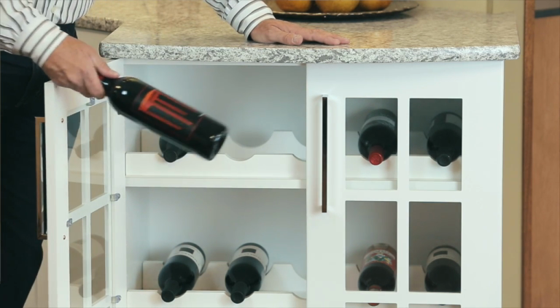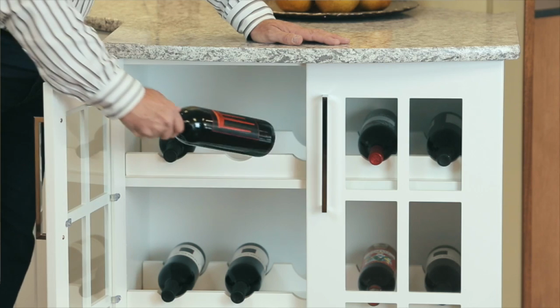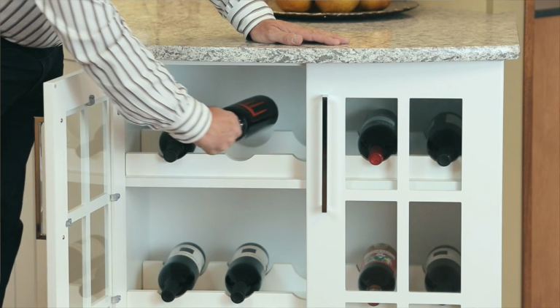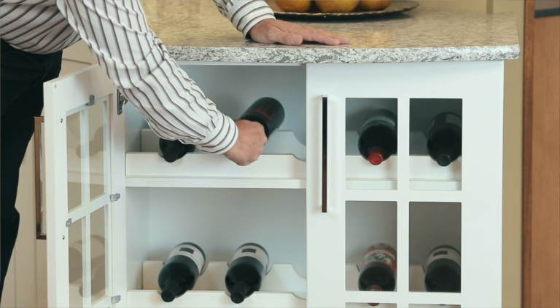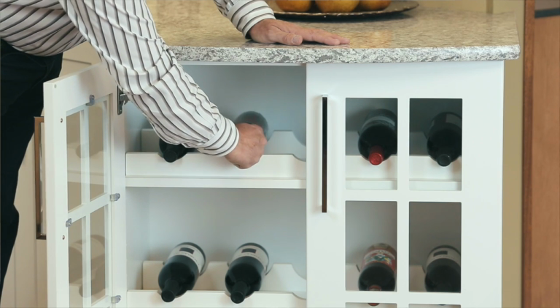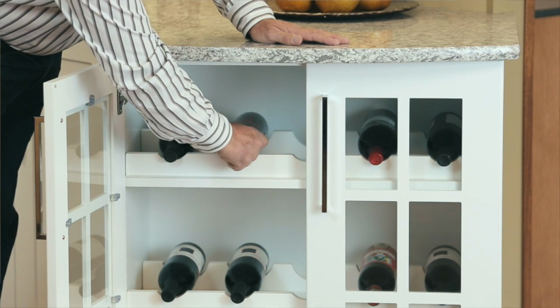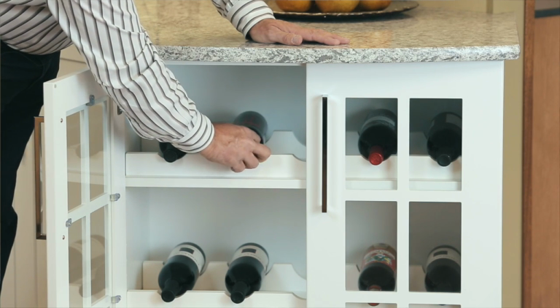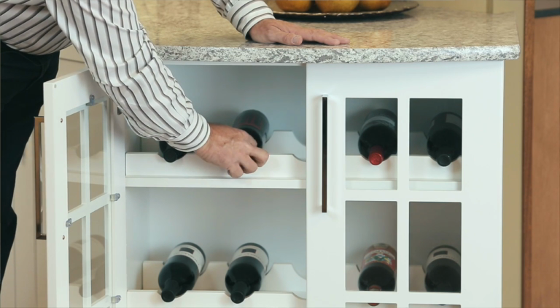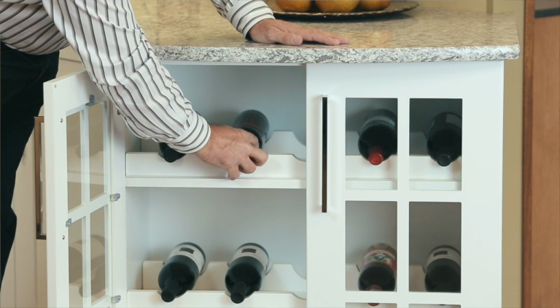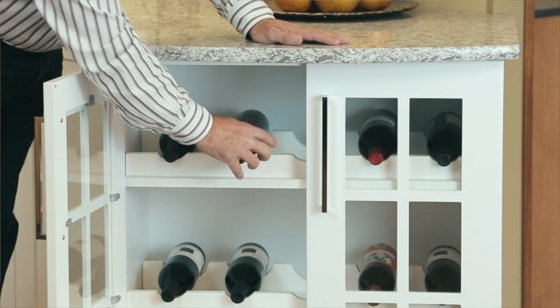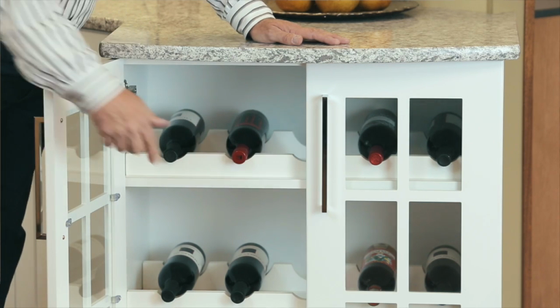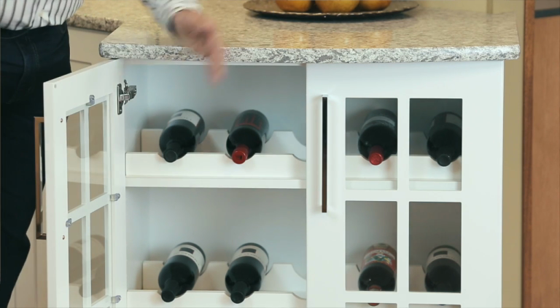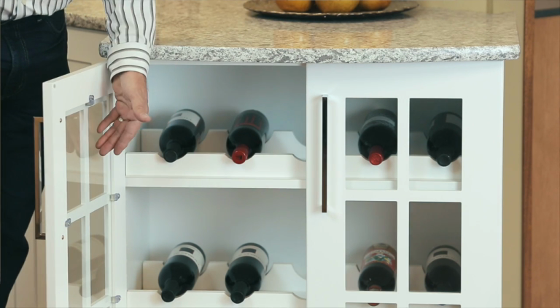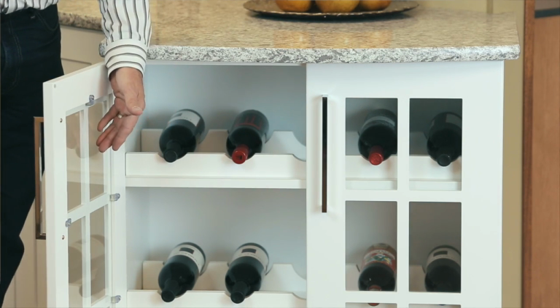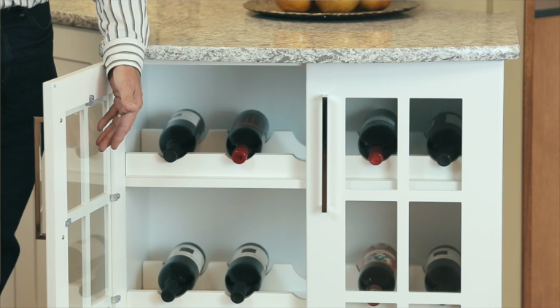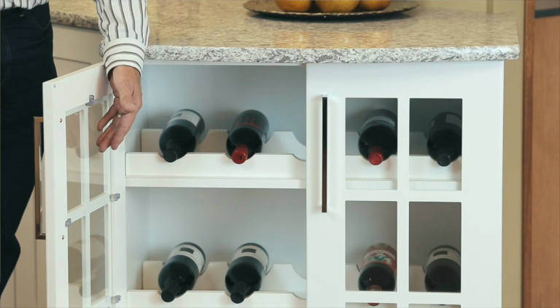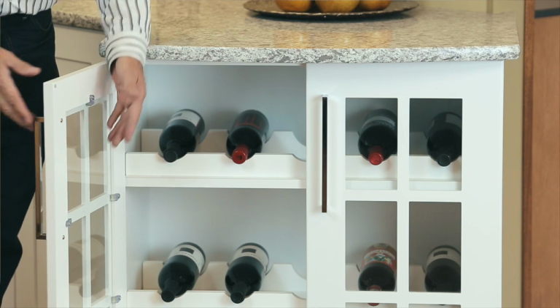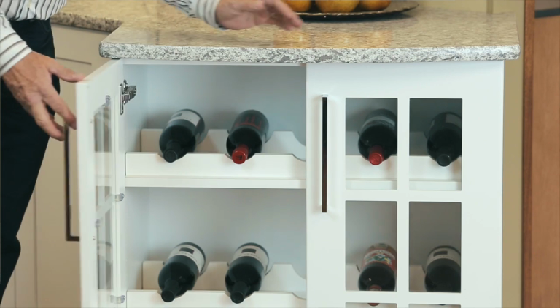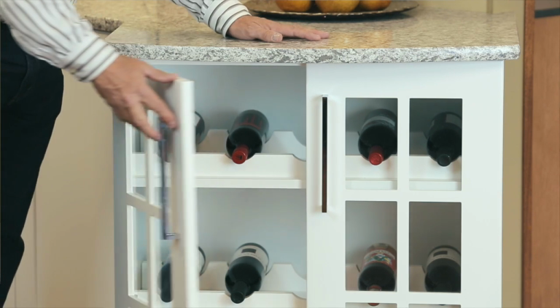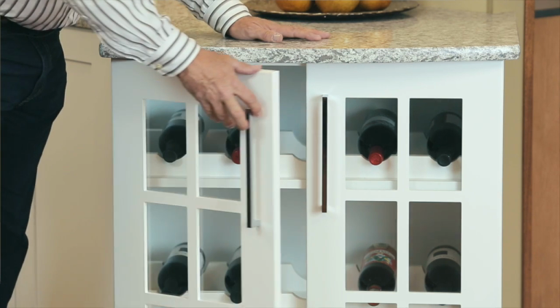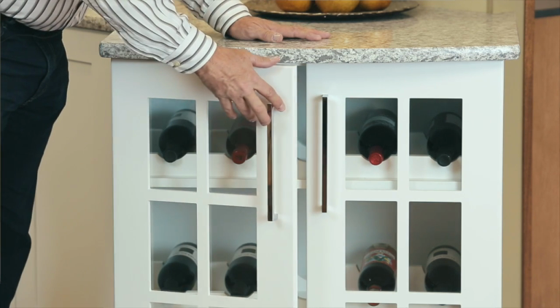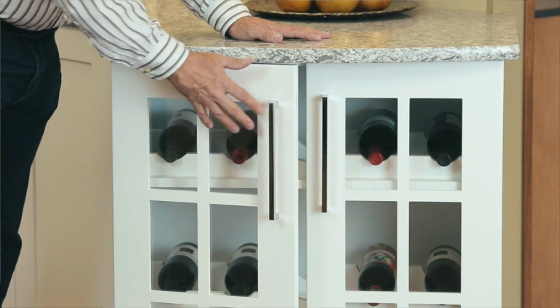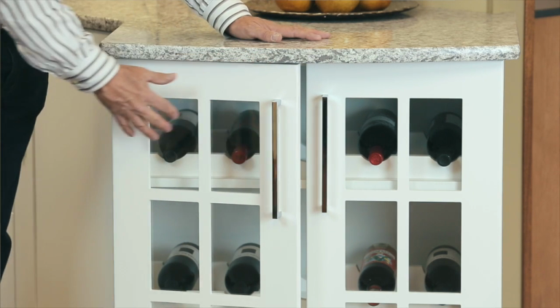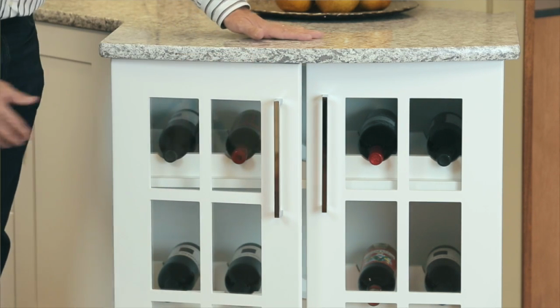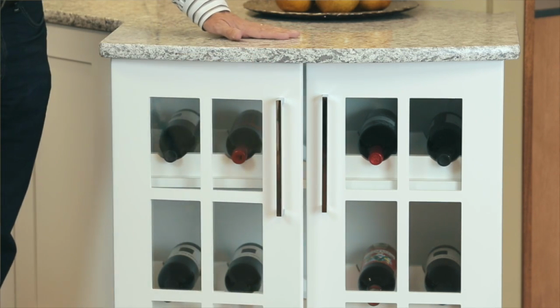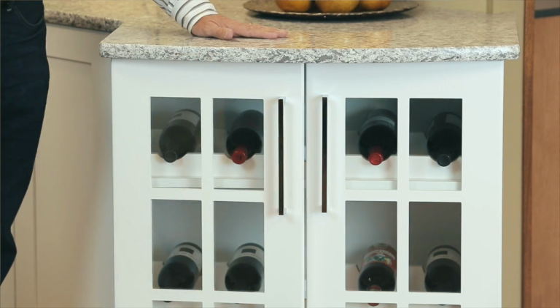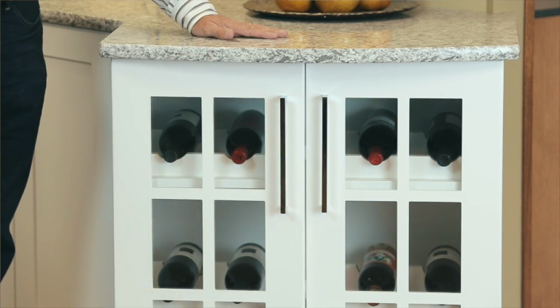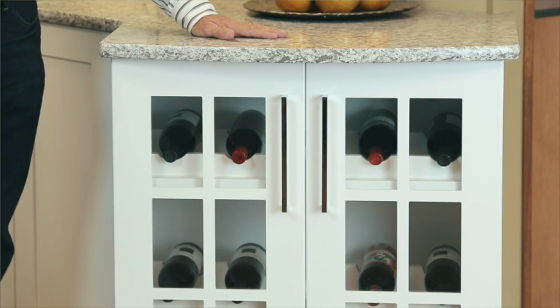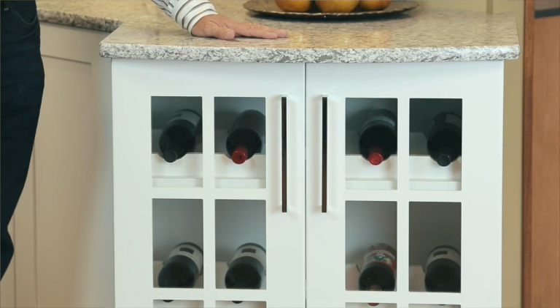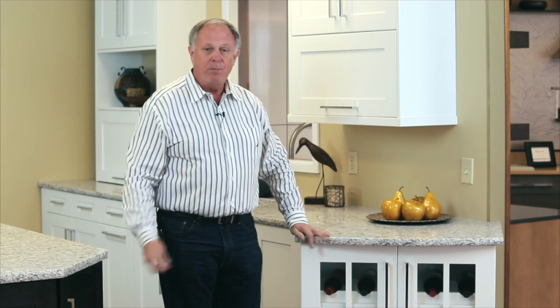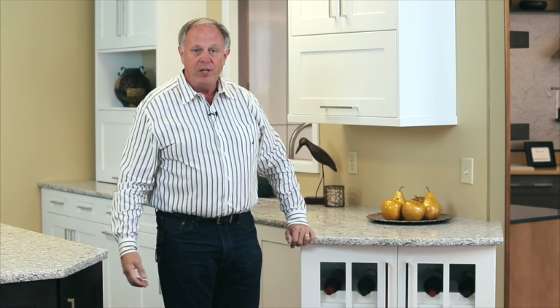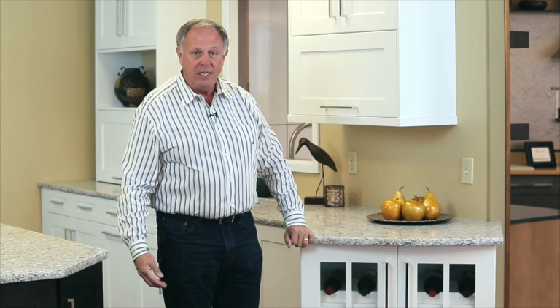You can select one, two, or three. In this case we did two. Great wine storage — the 15 inch depth allows for the height of a wine bottle on its side, and the look of glass keeps everything clean.